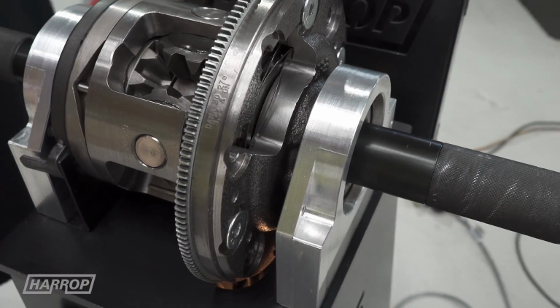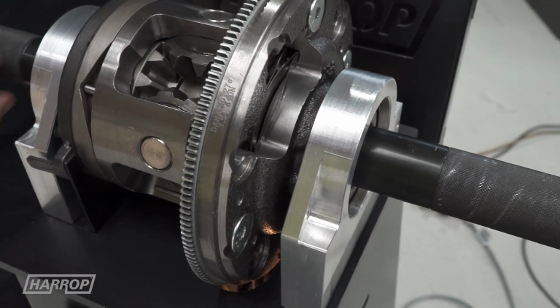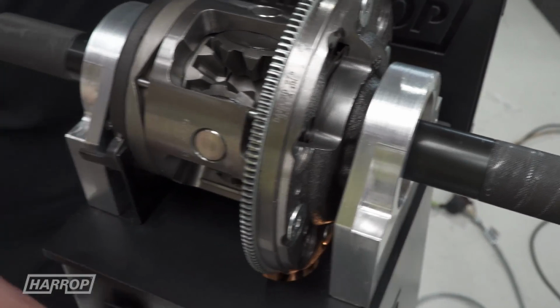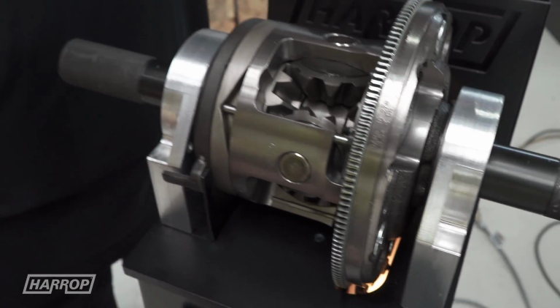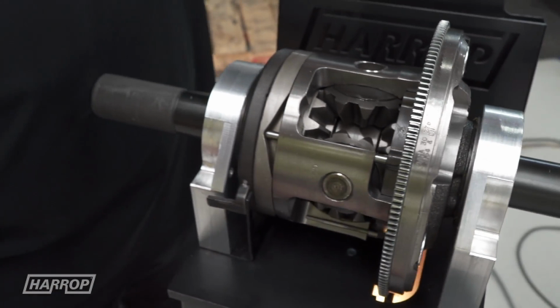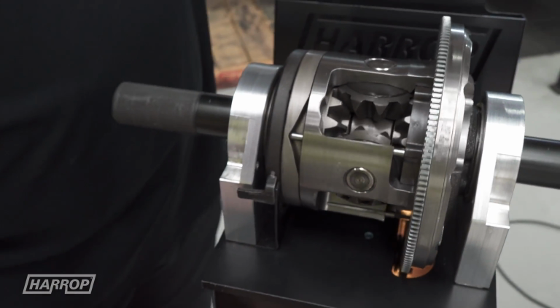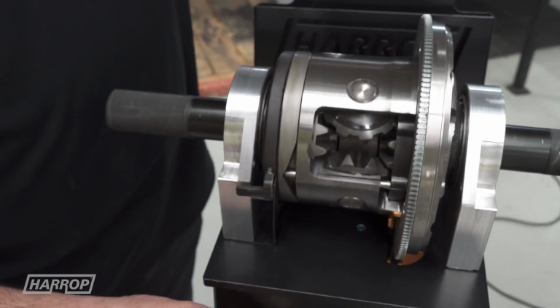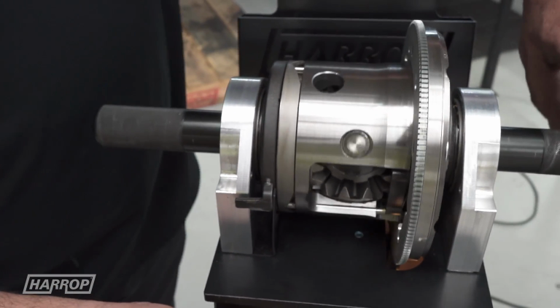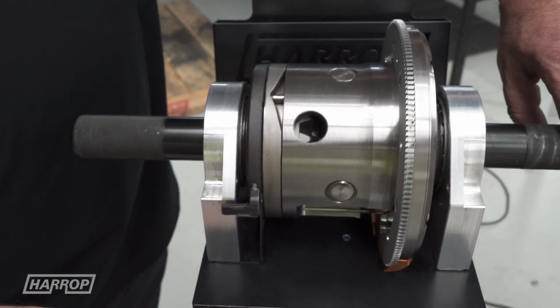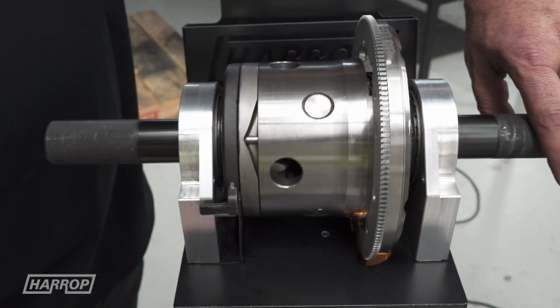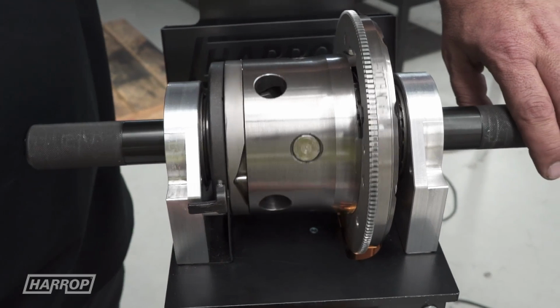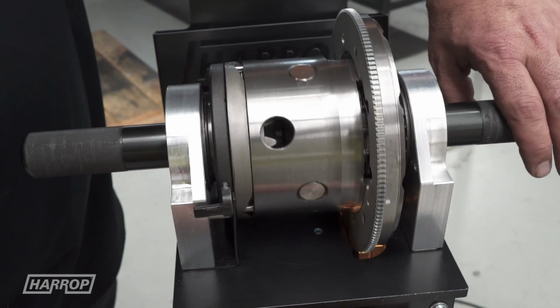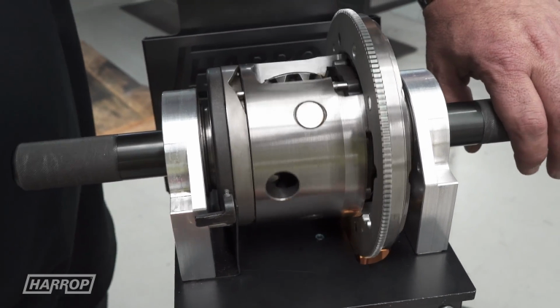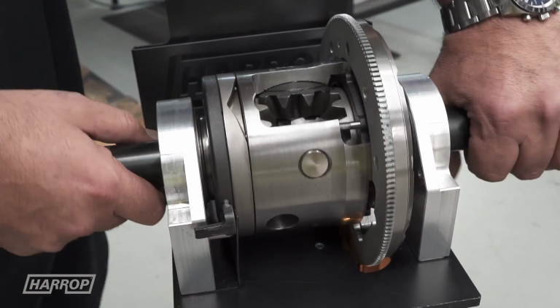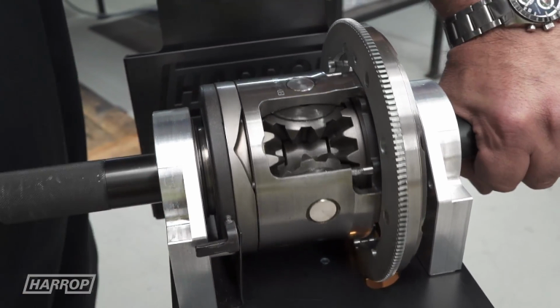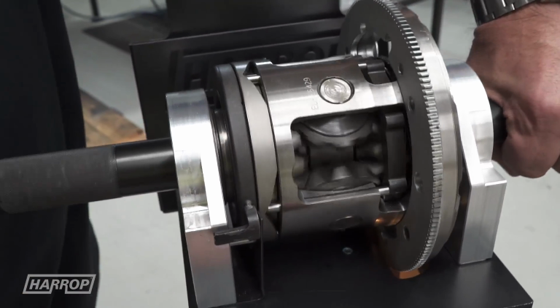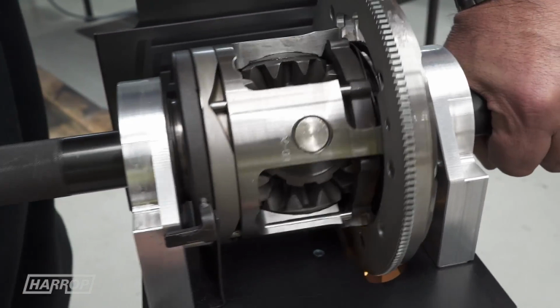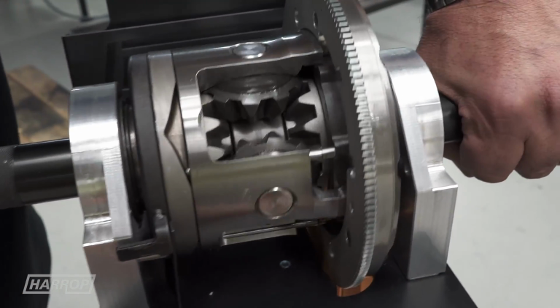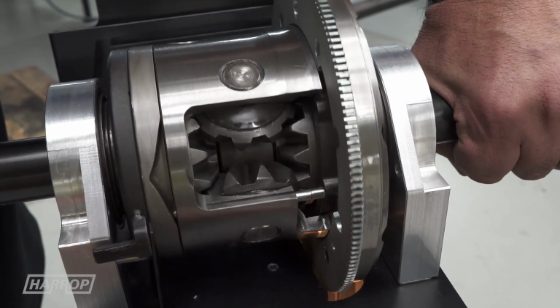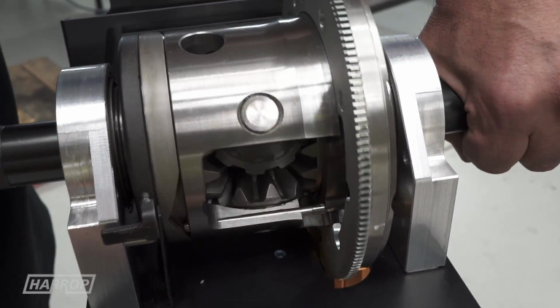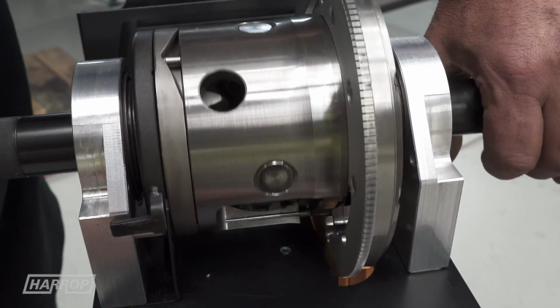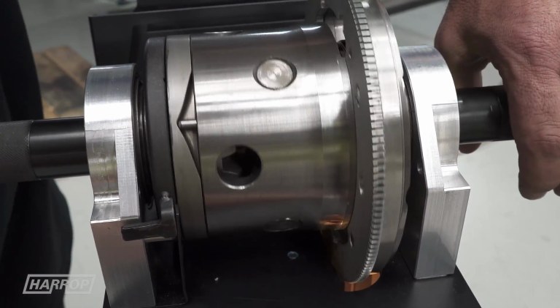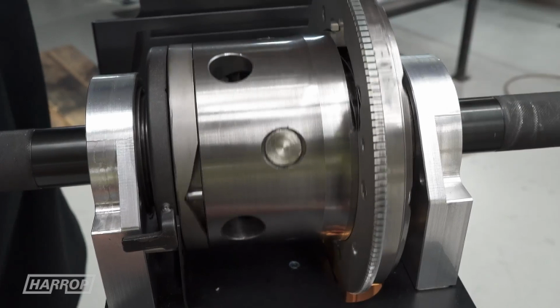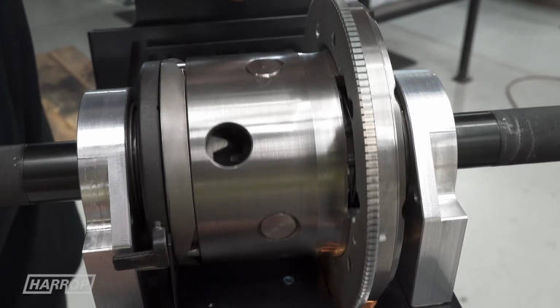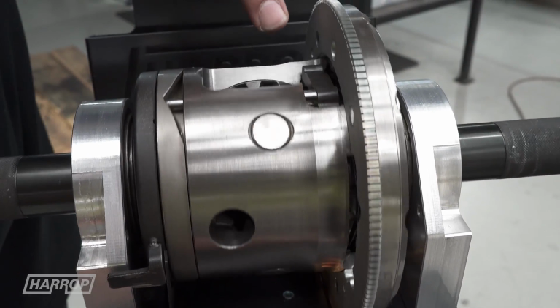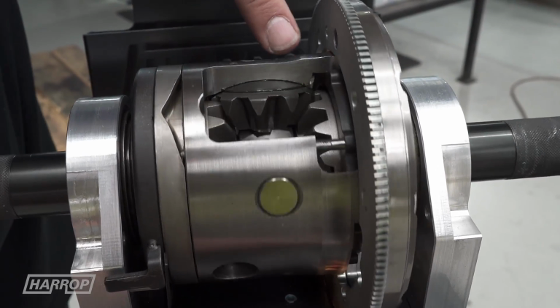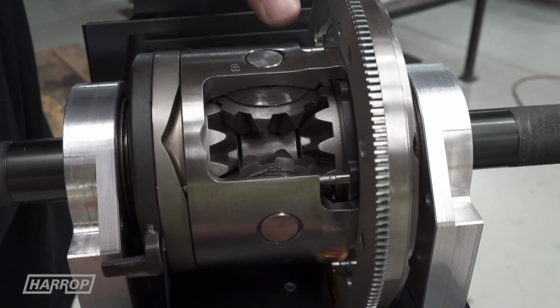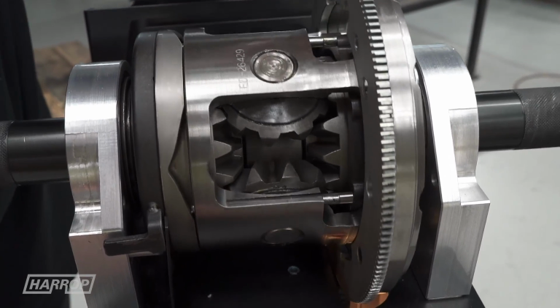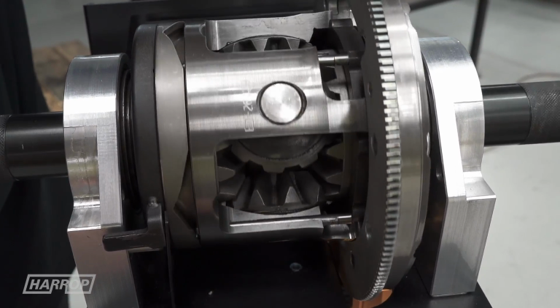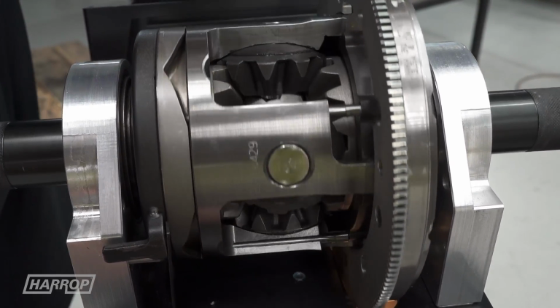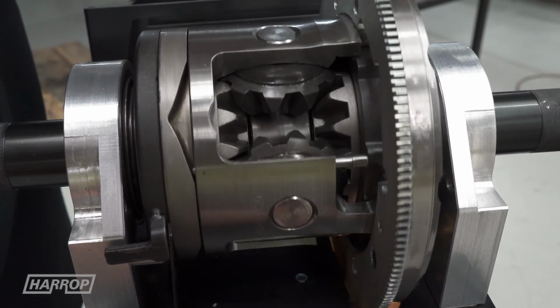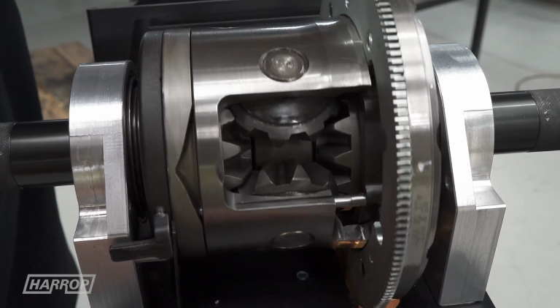We'll just give this a whirl. We'll engage the magnet as it comes round and you can see the pins come across, push the lock-up plate into the housing, into the gear, and everything's locked up.